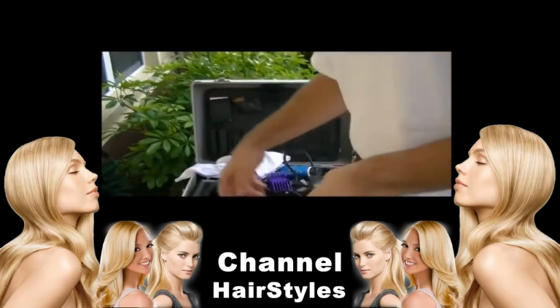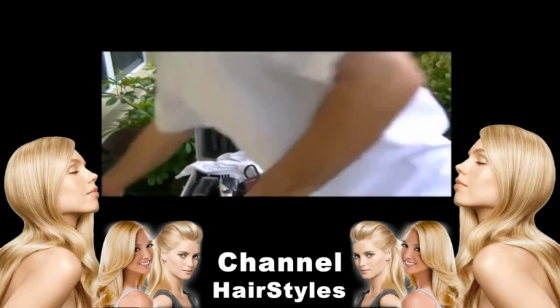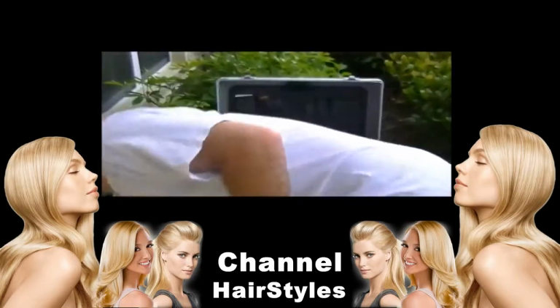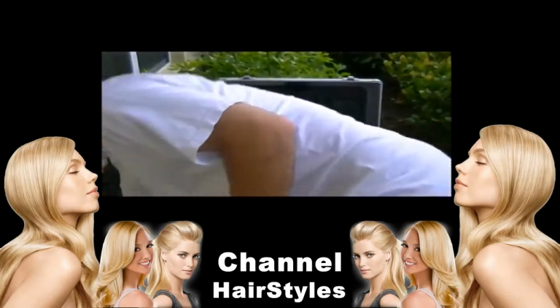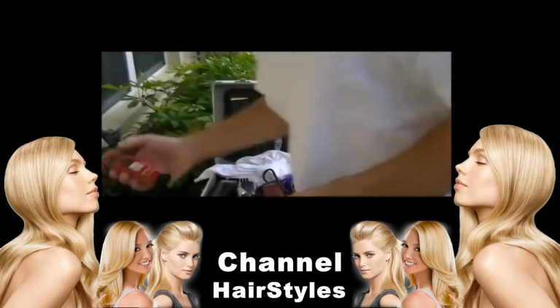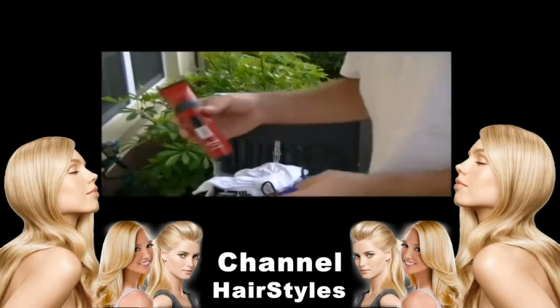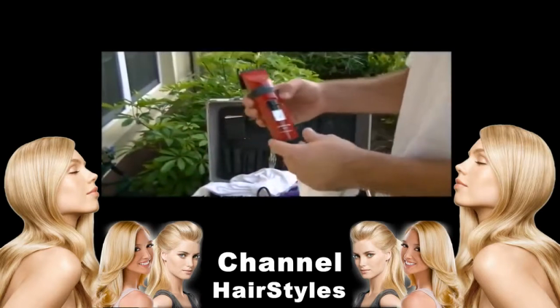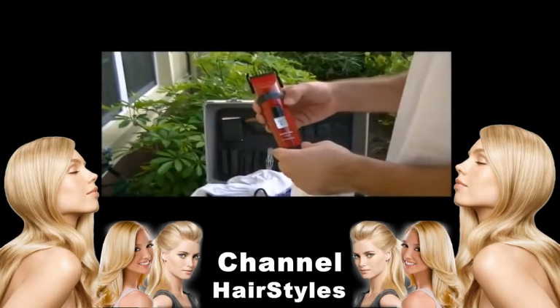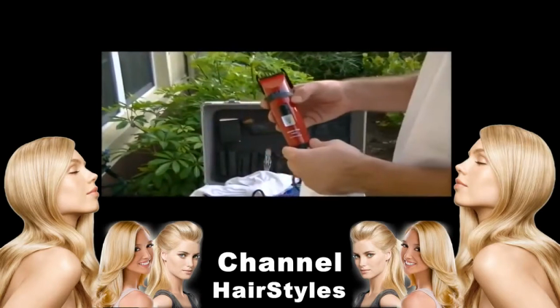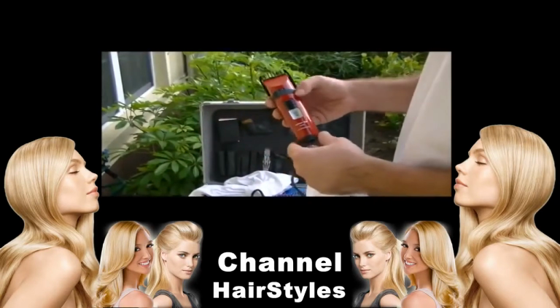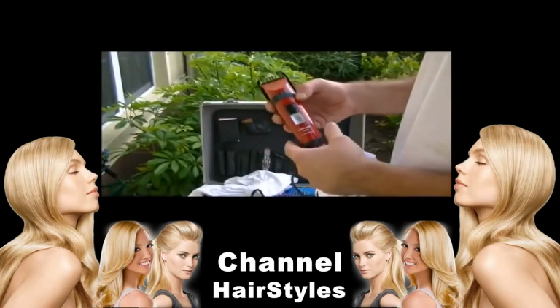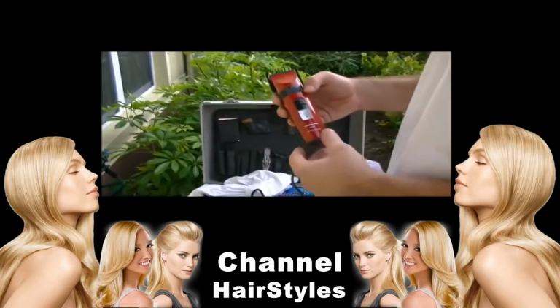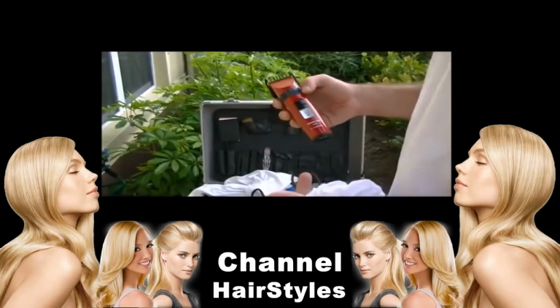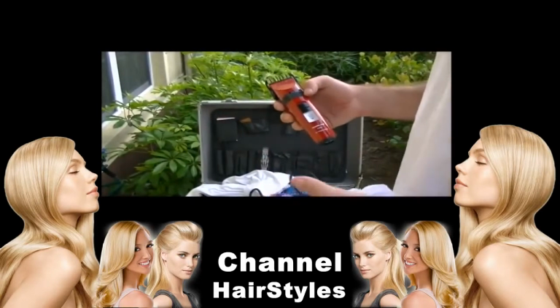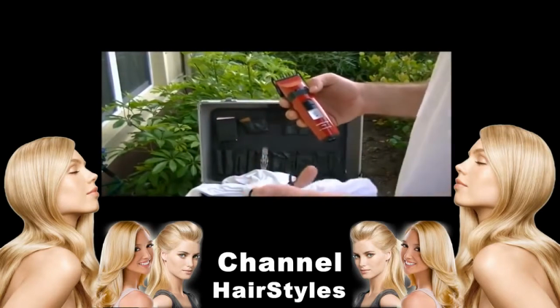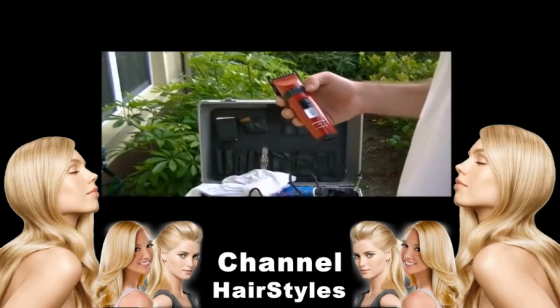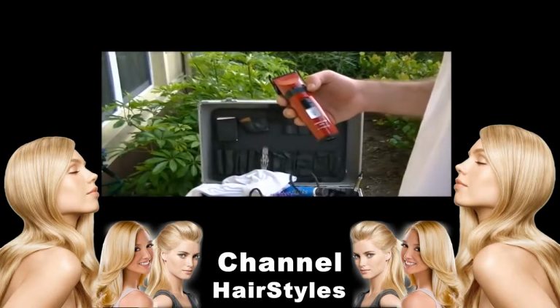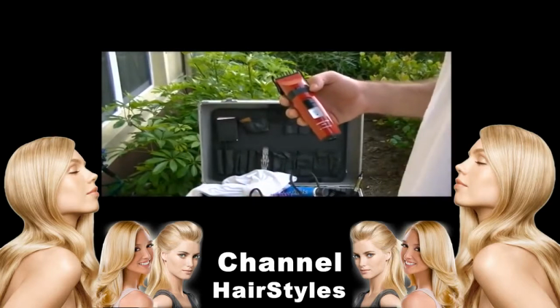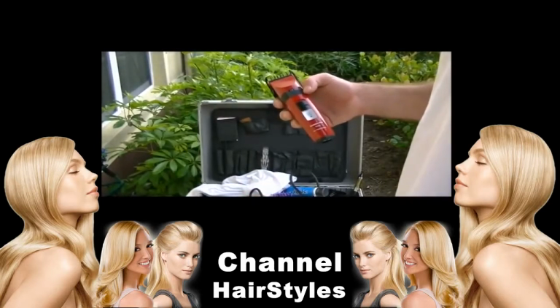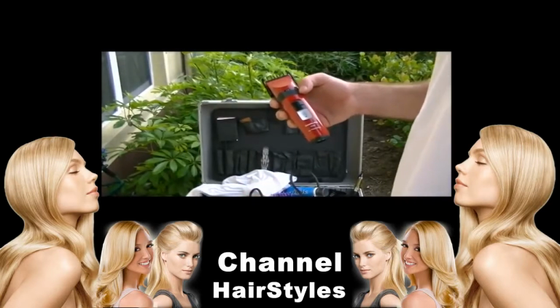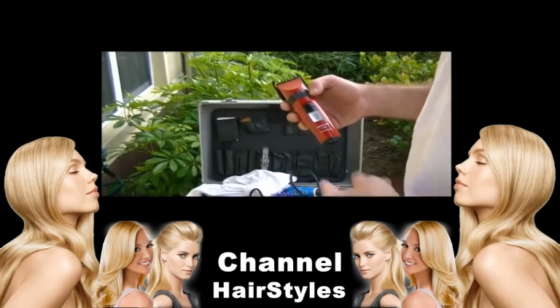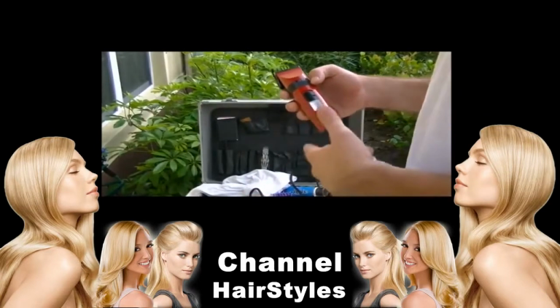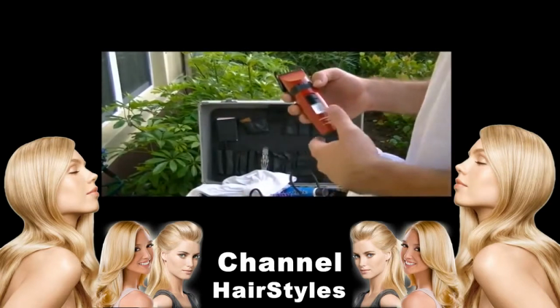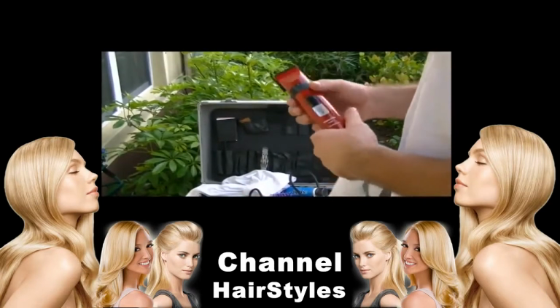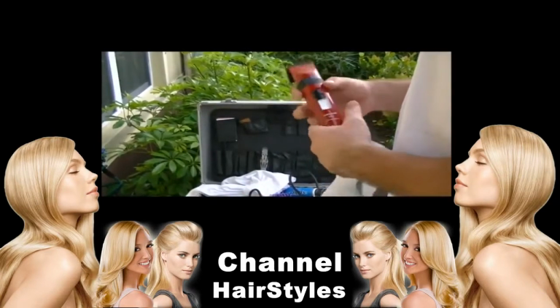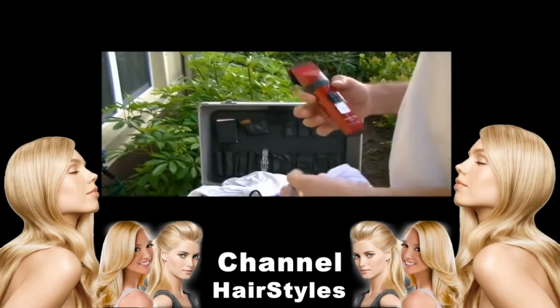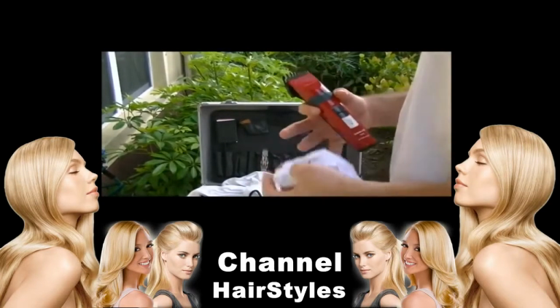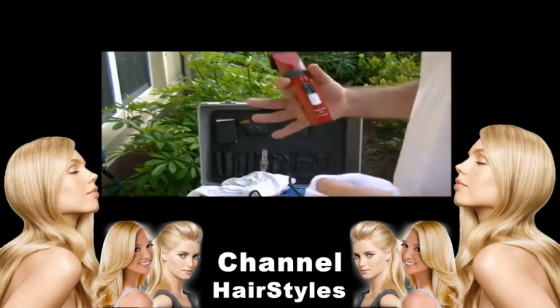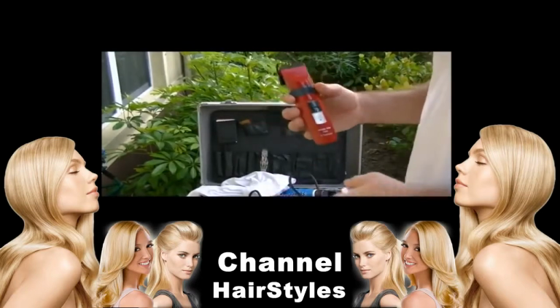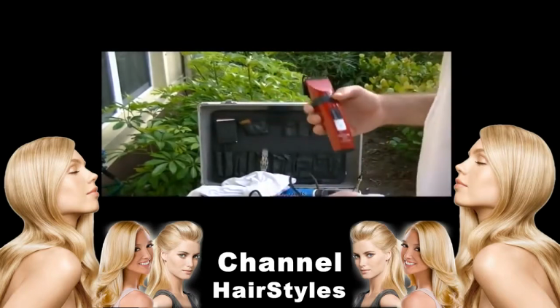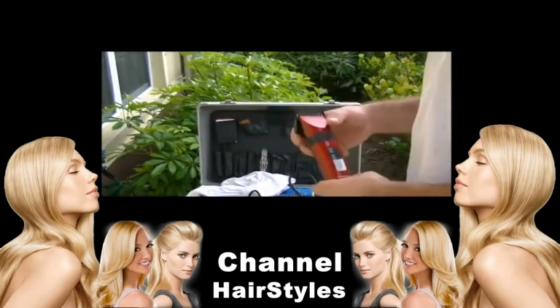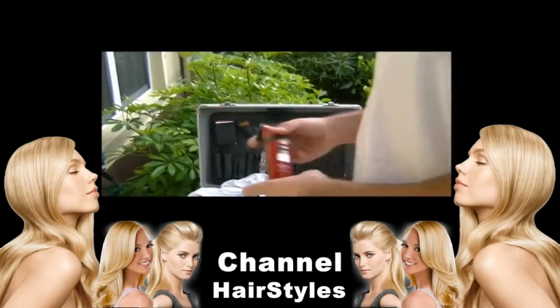I have one more clipper by BaByliss. This is actually made in collaboration with BaByliss and Ferrari, the car company. They created this clipper and I'm going to show you how it stacks up against the competitors.